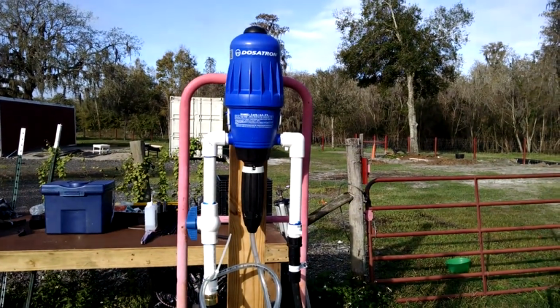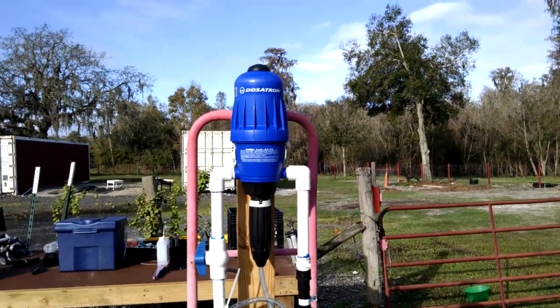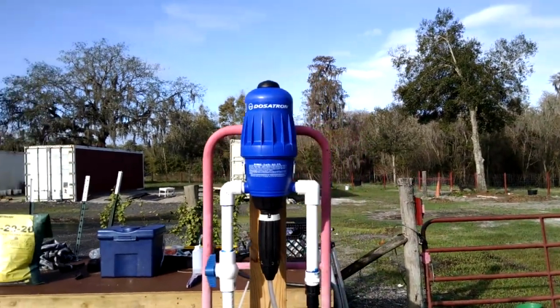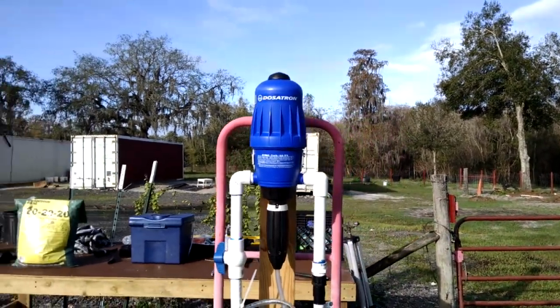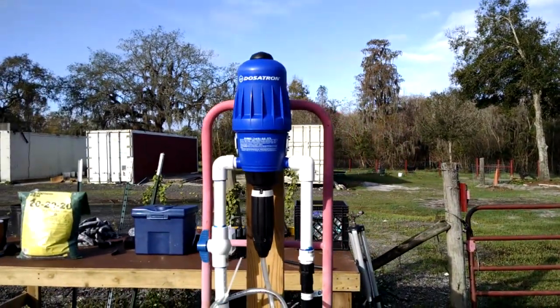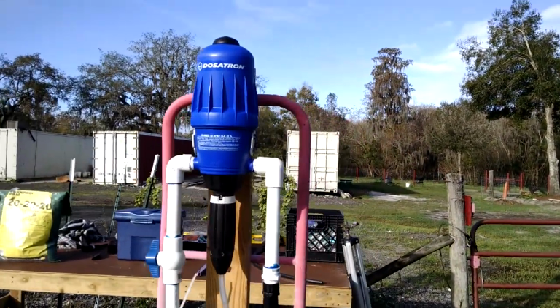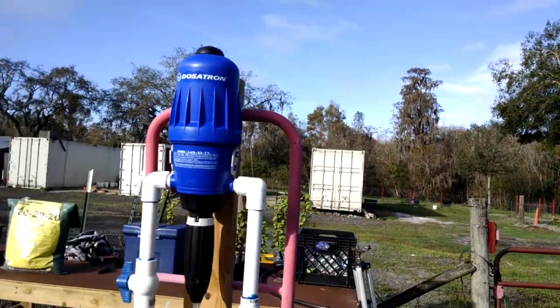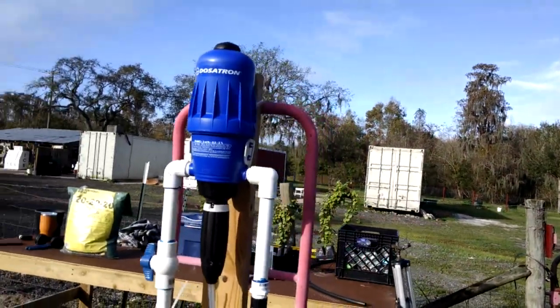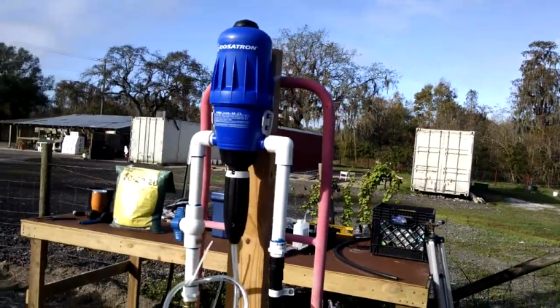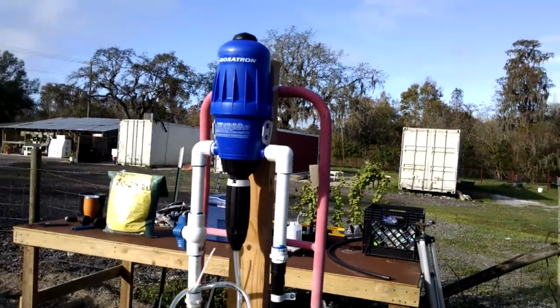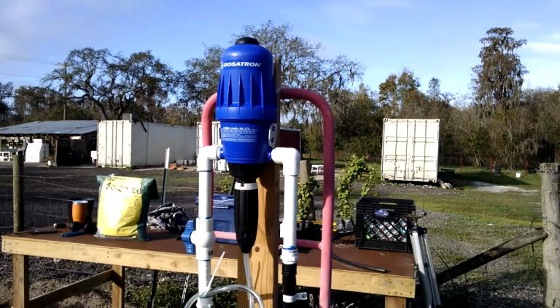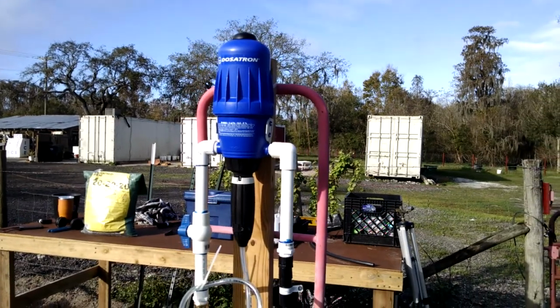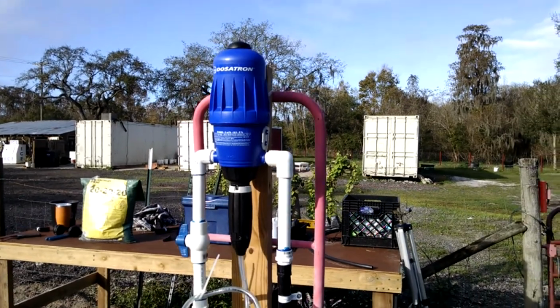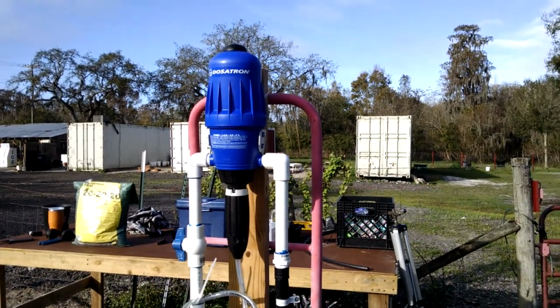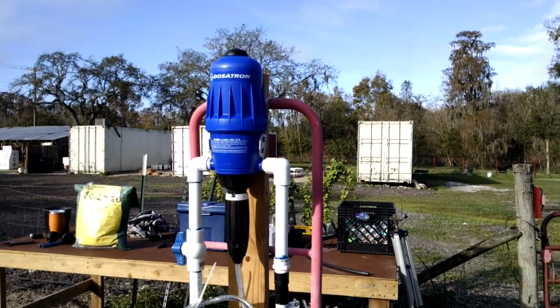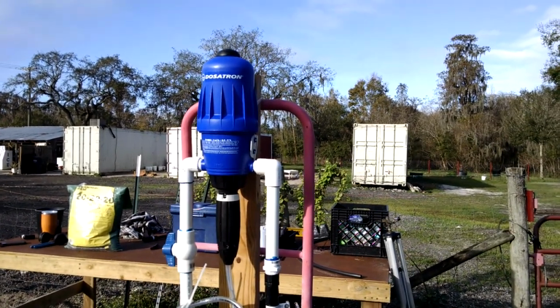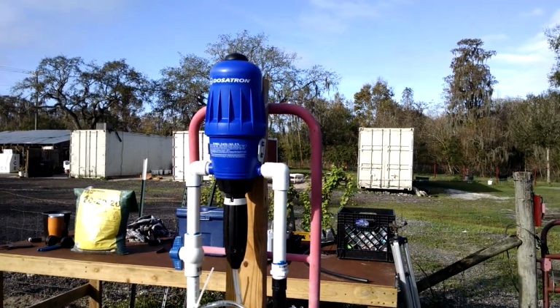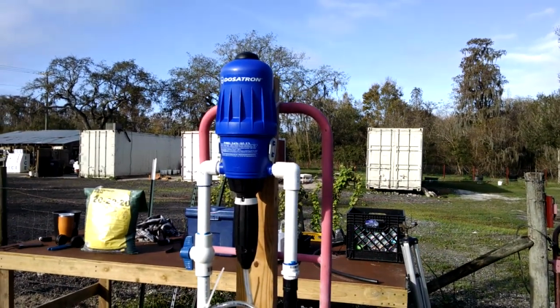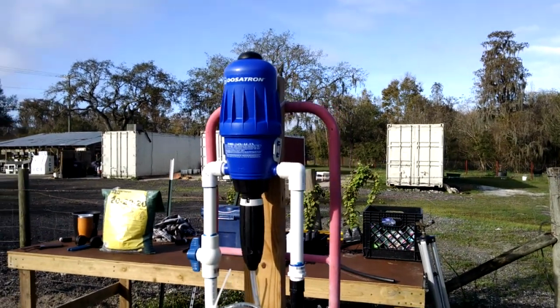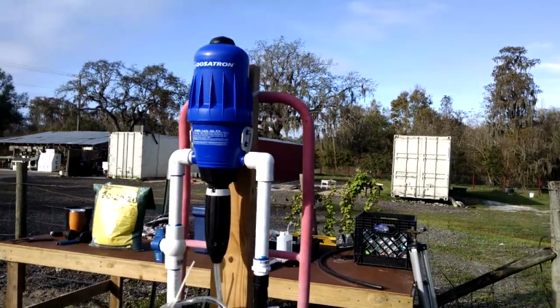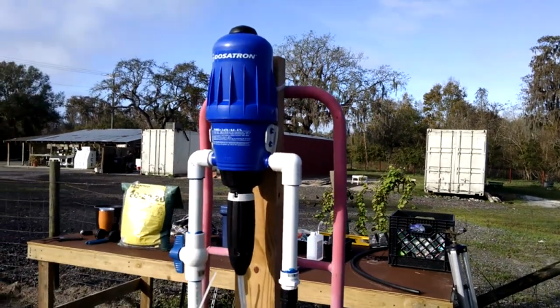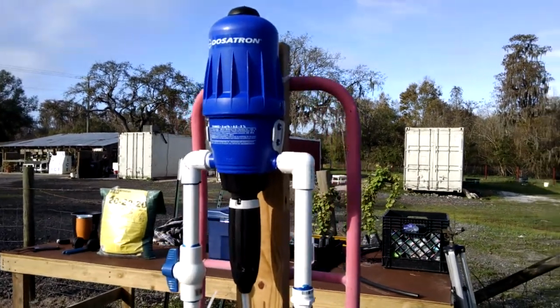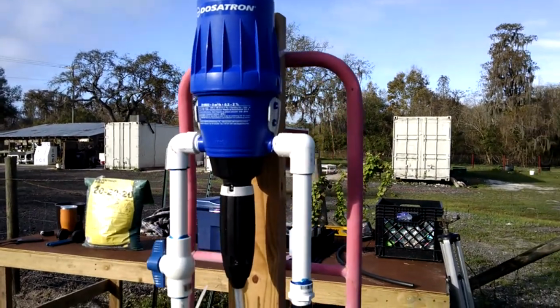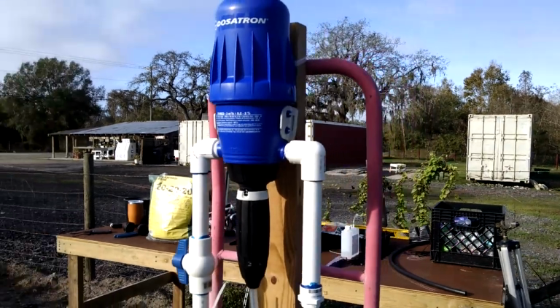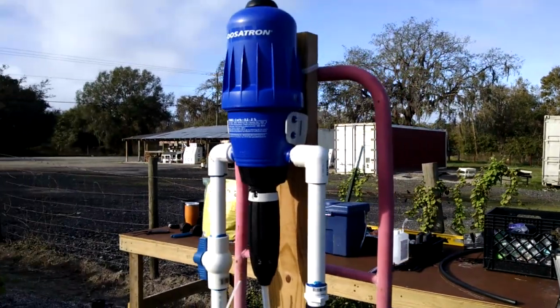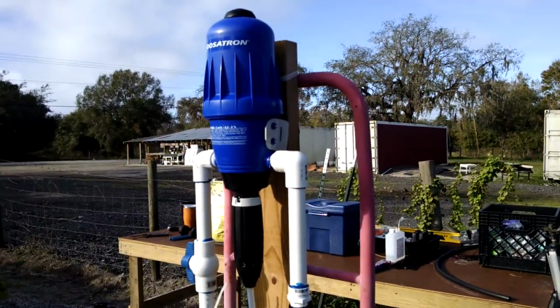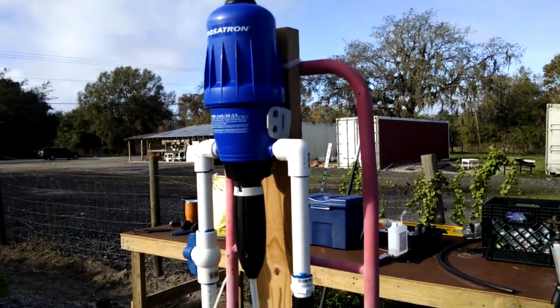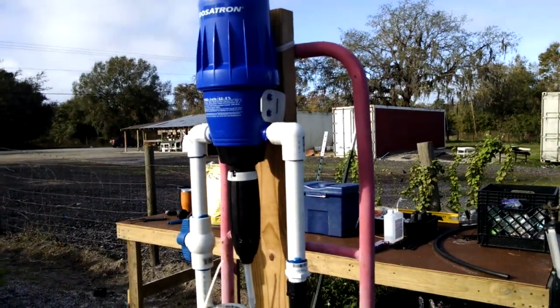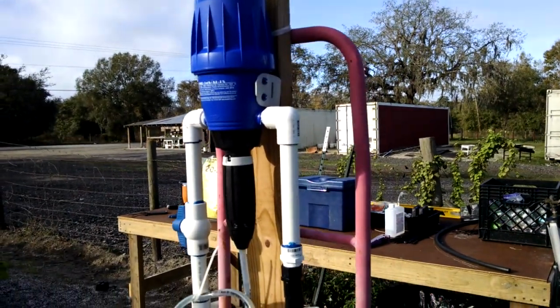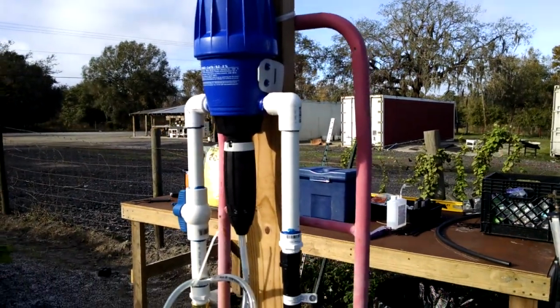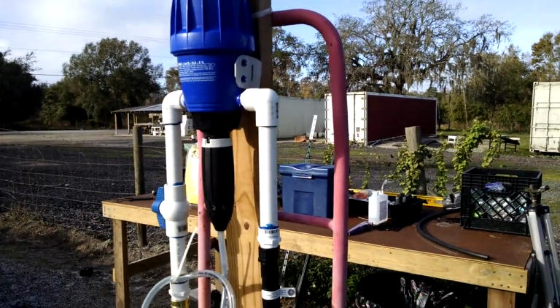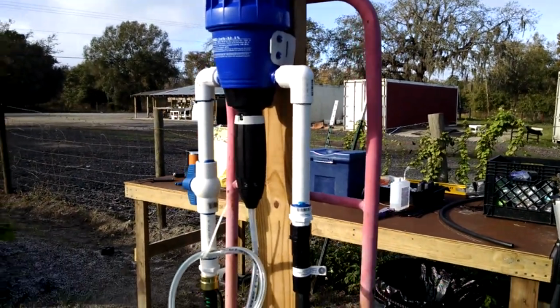What's up everybody, this is Raven Sky, day 23 building a produce farm garden from scratch. This is a take two — my phone cut out at about five minutes, so I'm gonna try to keep this short and hopefully get through this.